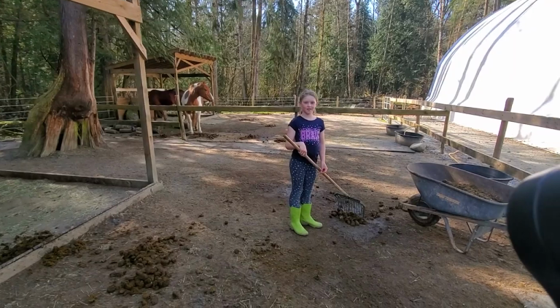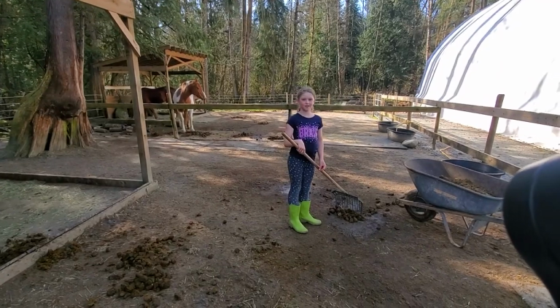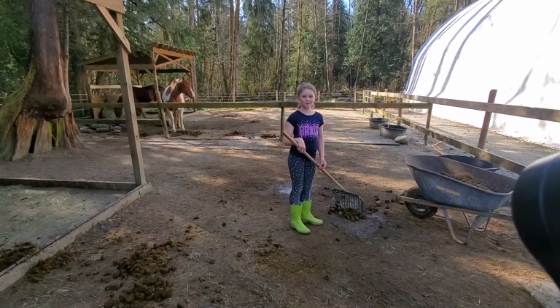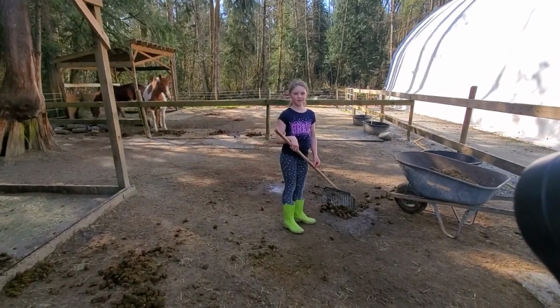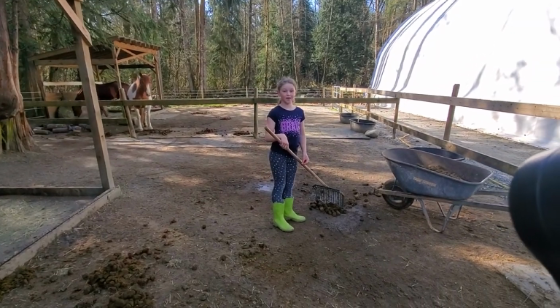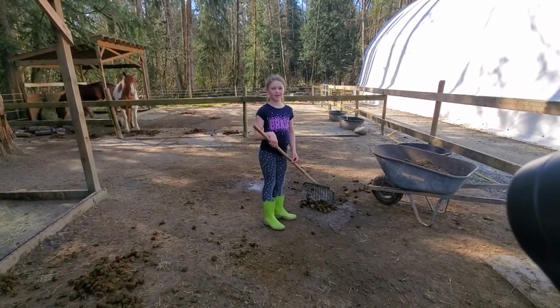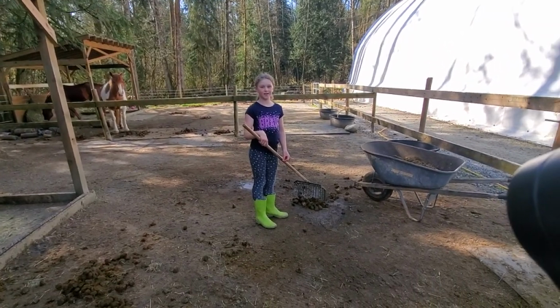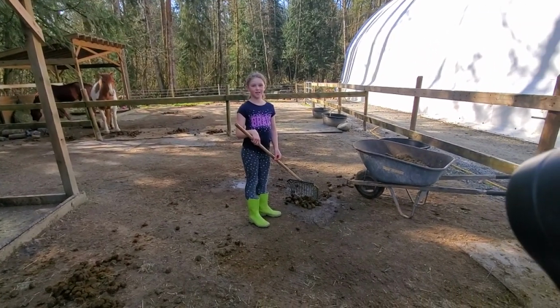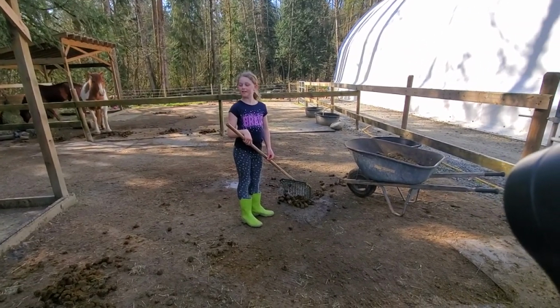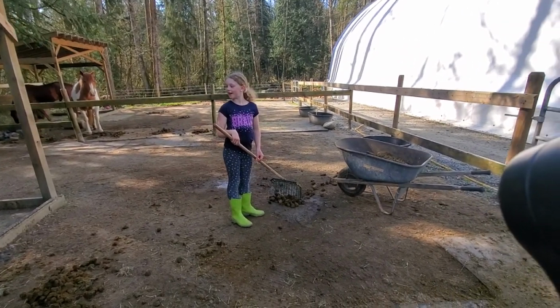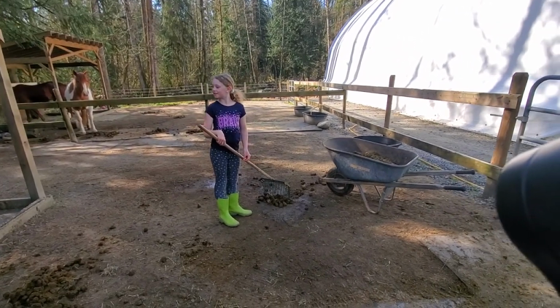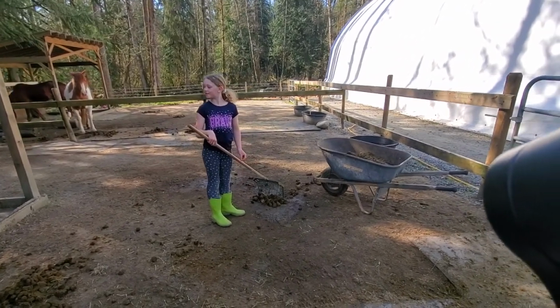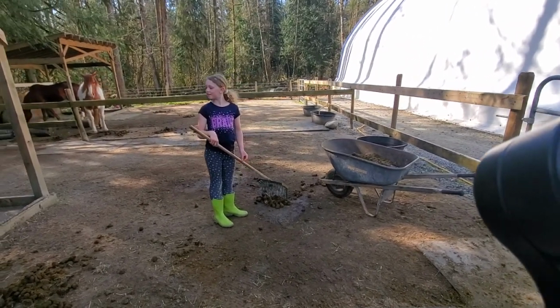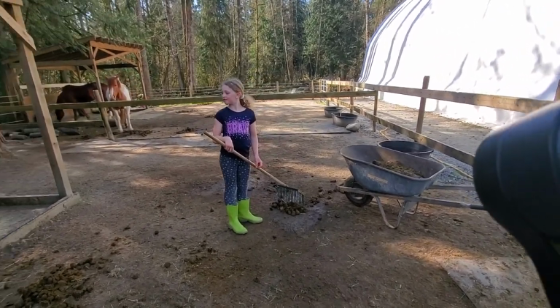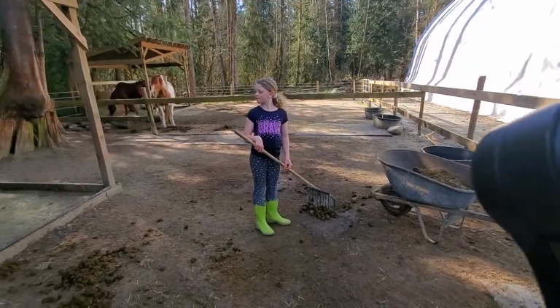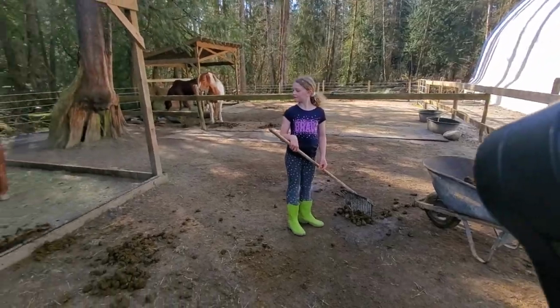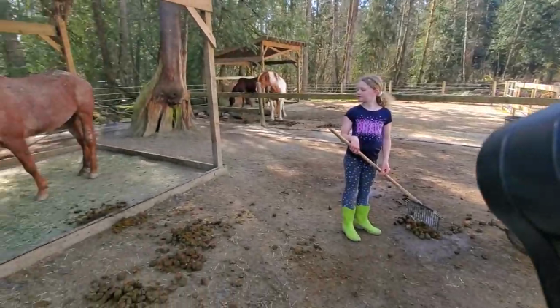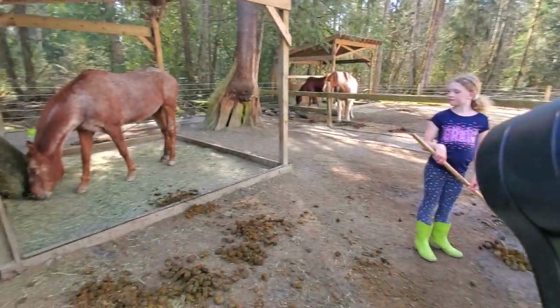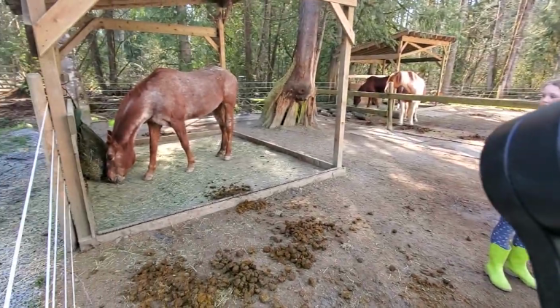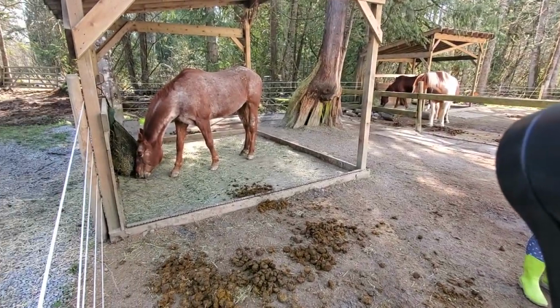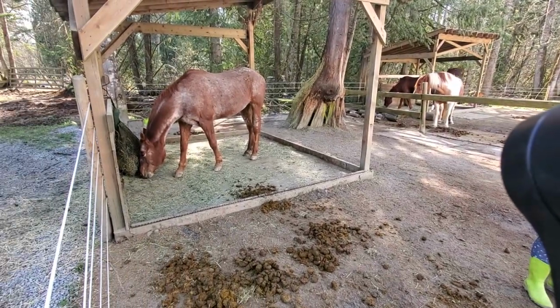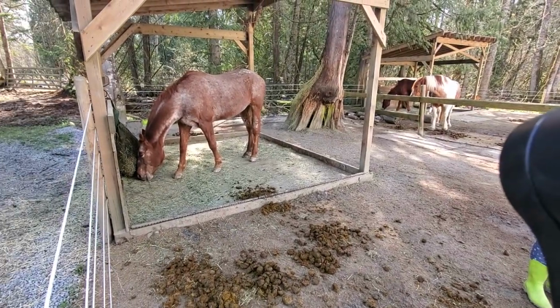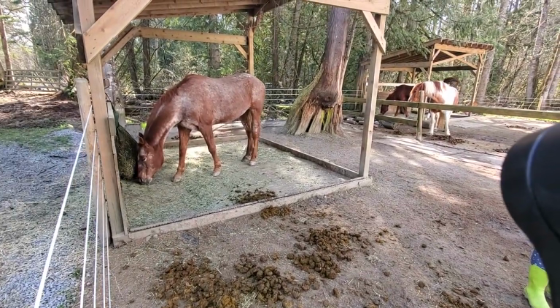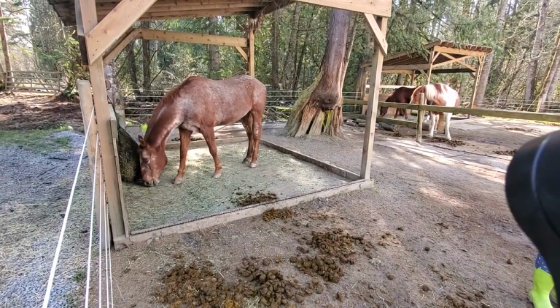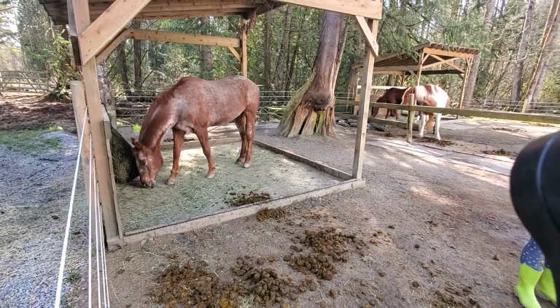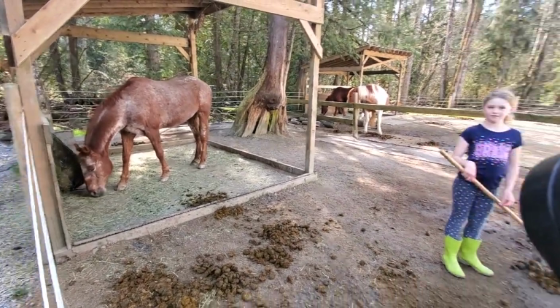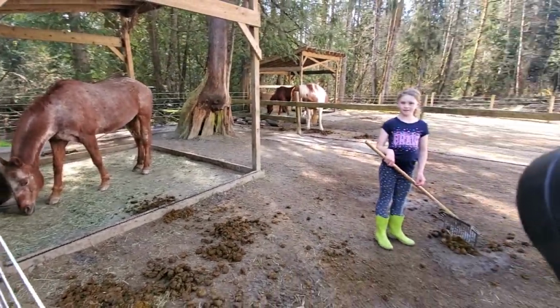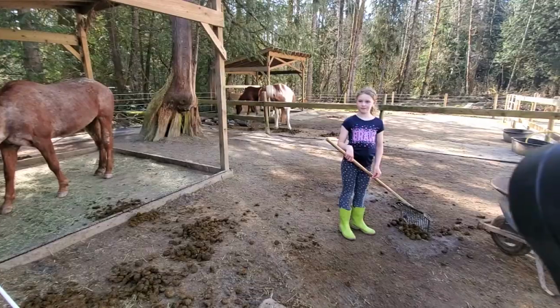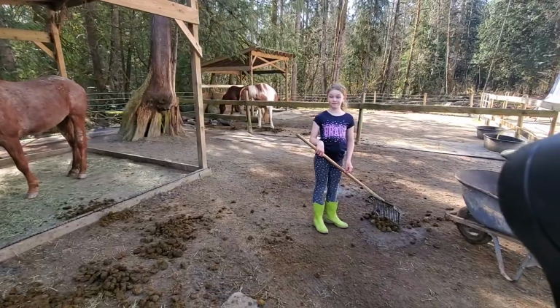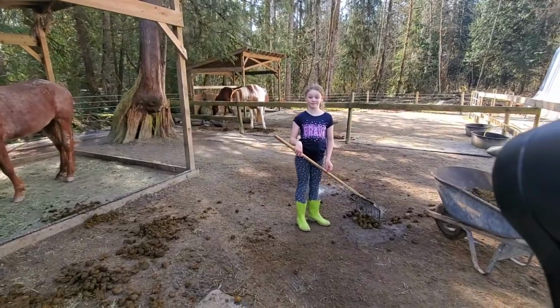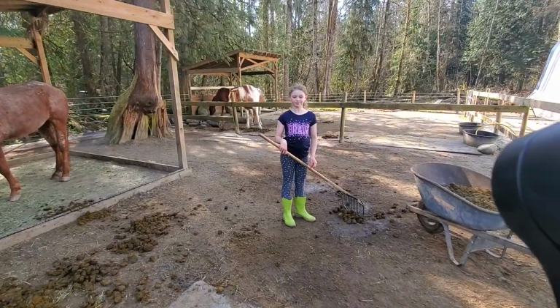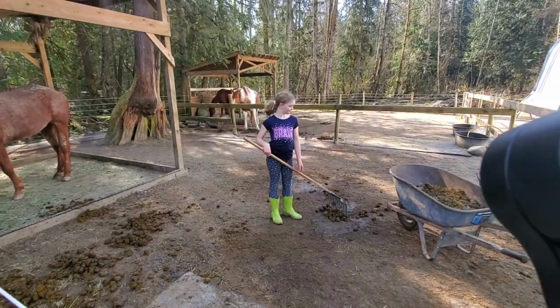Keep them calm maybe? No running around? You could possibly even give them a little bit of food if they wanted to wander around. You could just say, here's a tiny little pile of food, and then they would just stand there and eat.